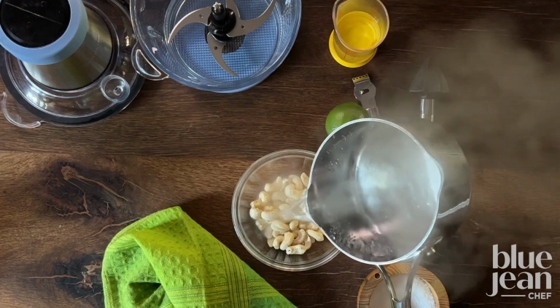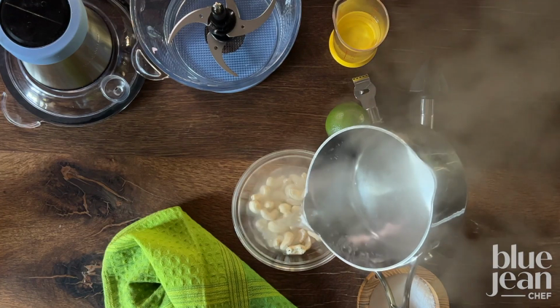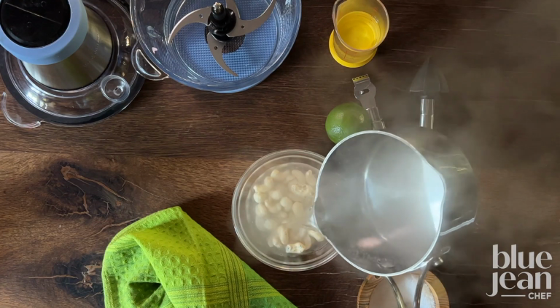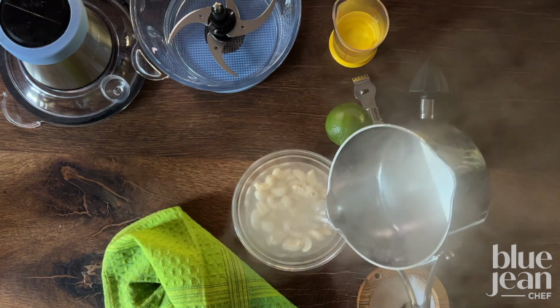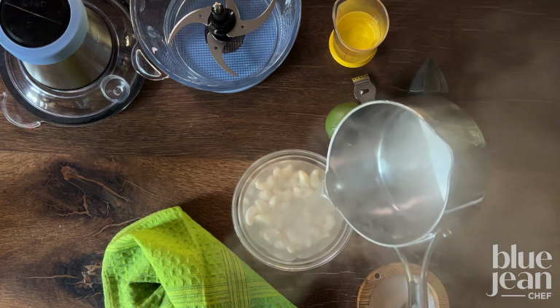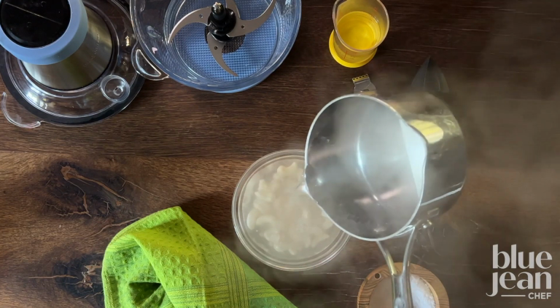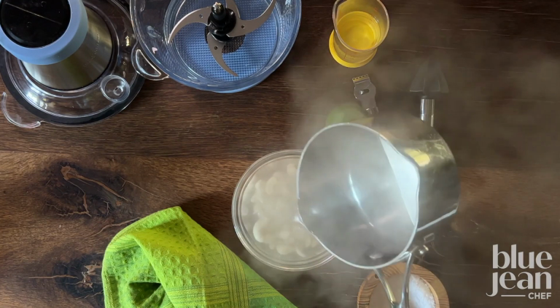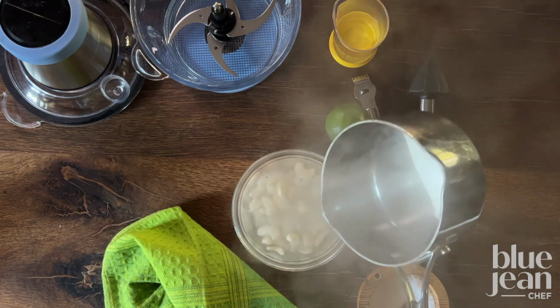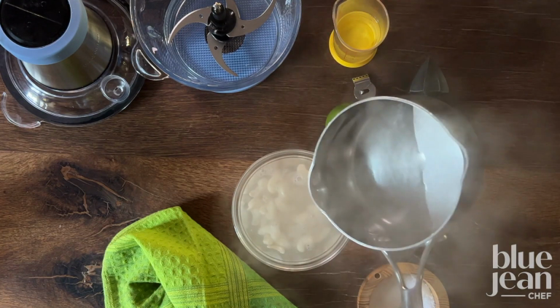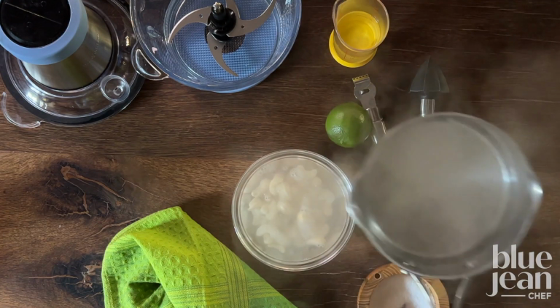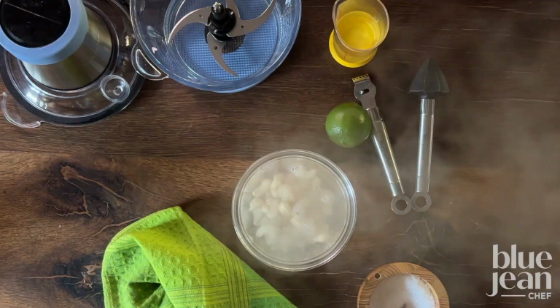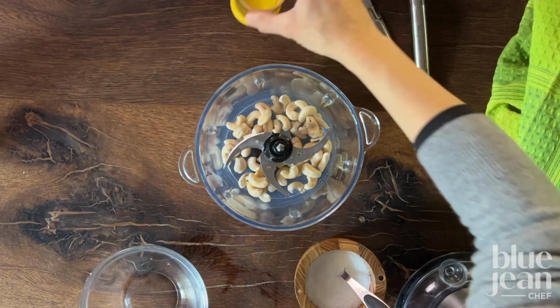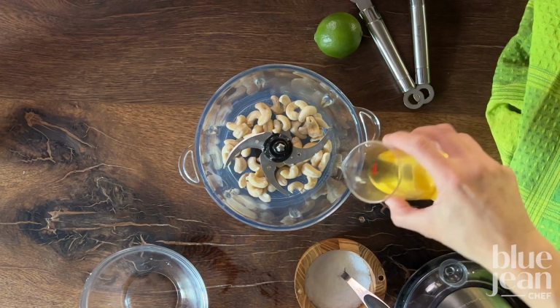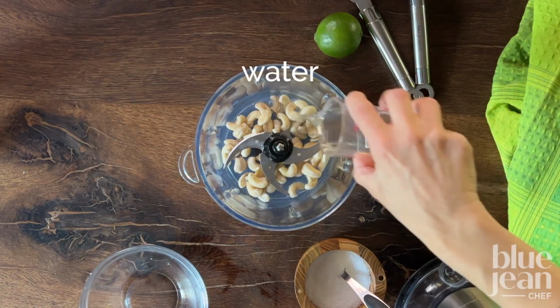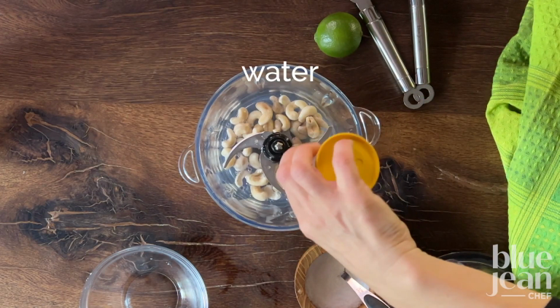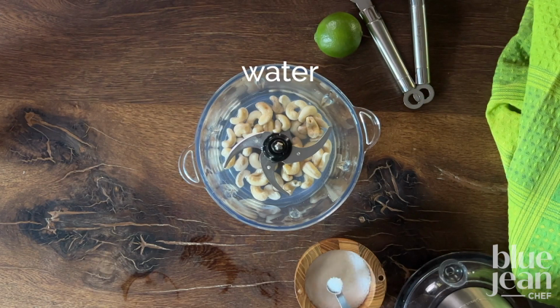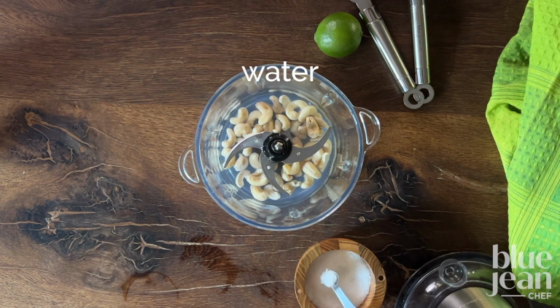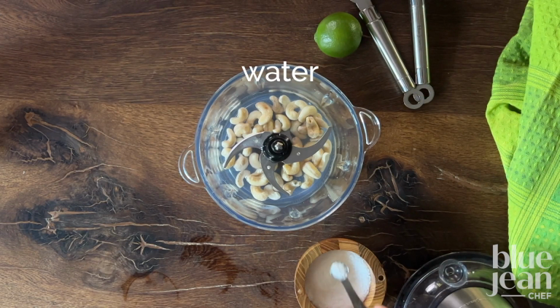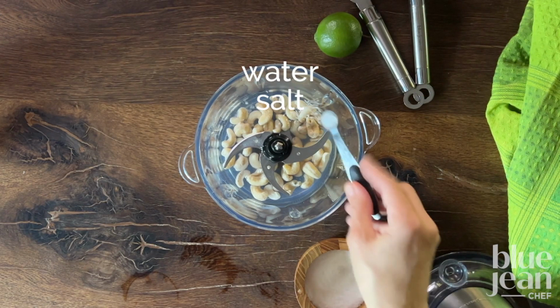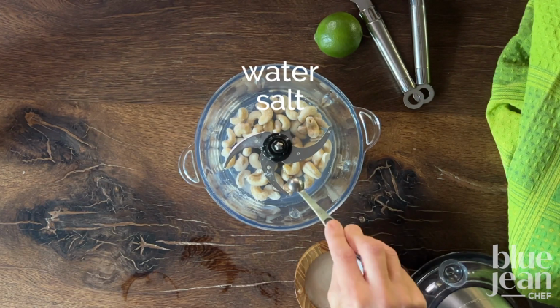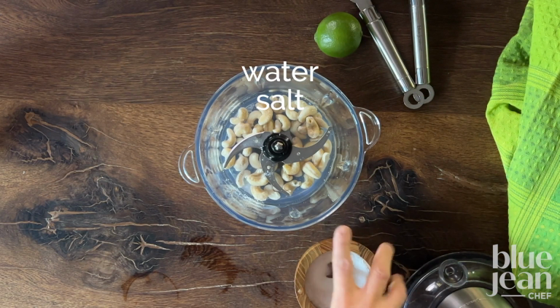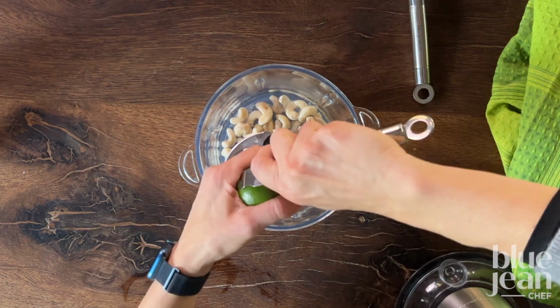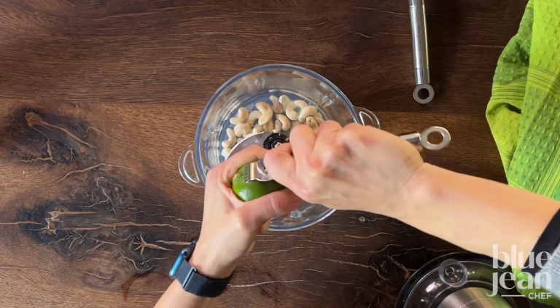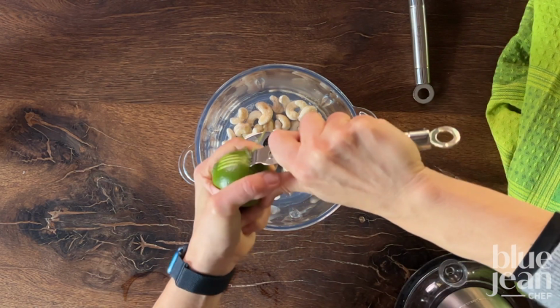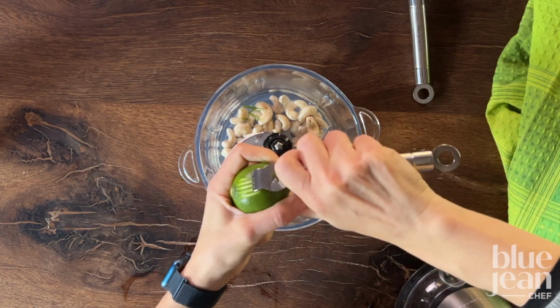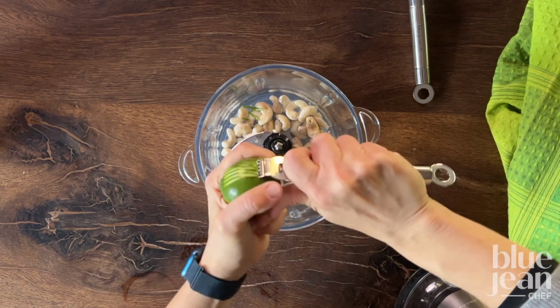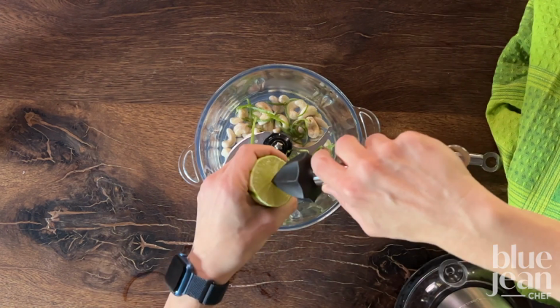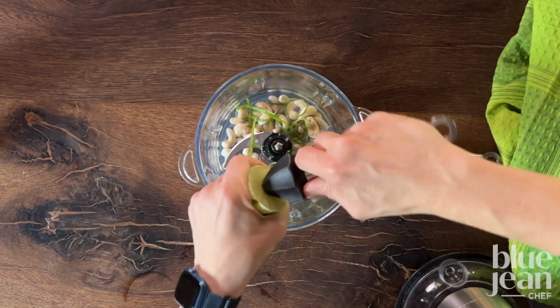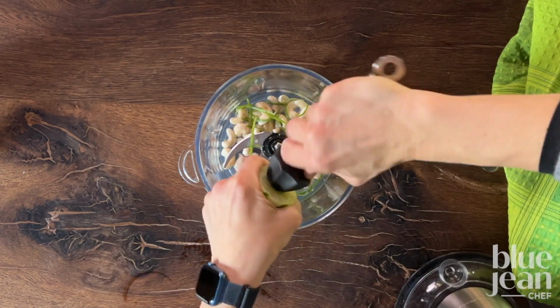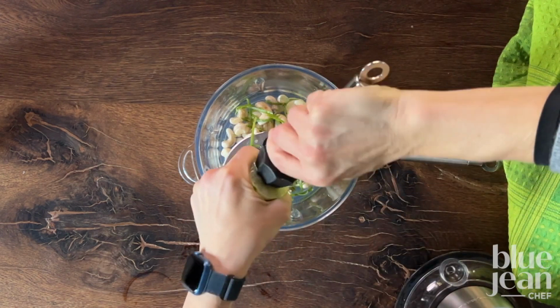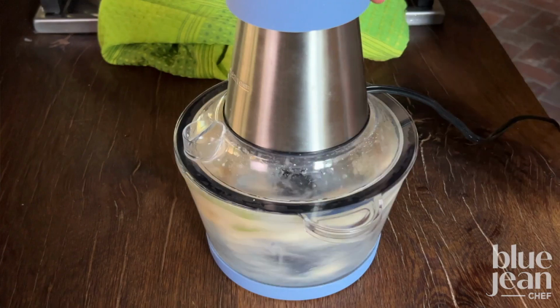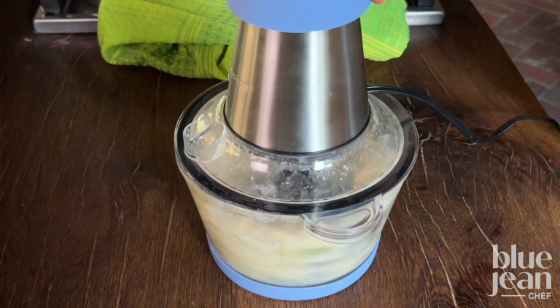Then make your cashew lime crema. Soak the cashews in boiling water for 20 to 60 minutes and then process them with water, salt, lime zest, and lime juice until they're nice and smooth.